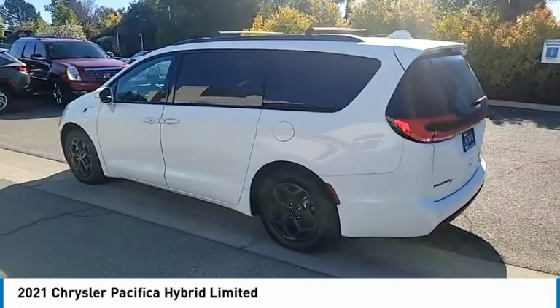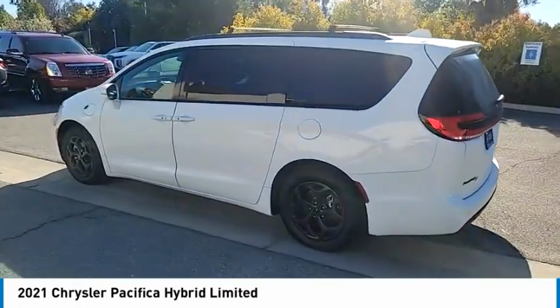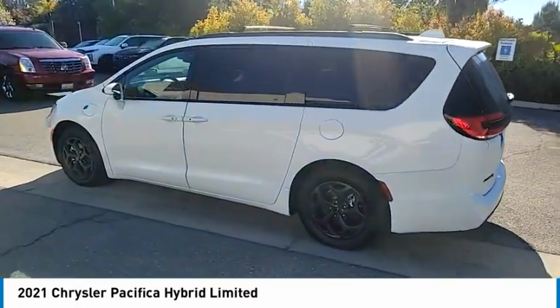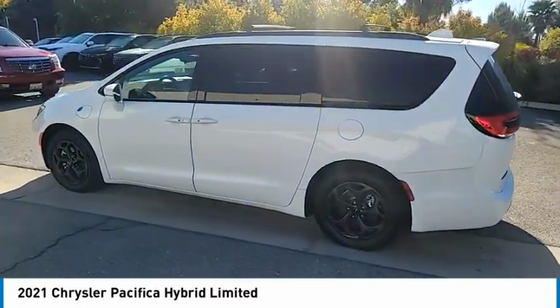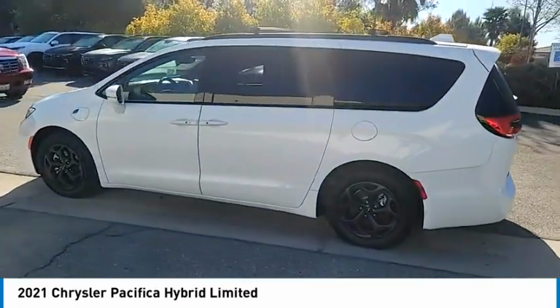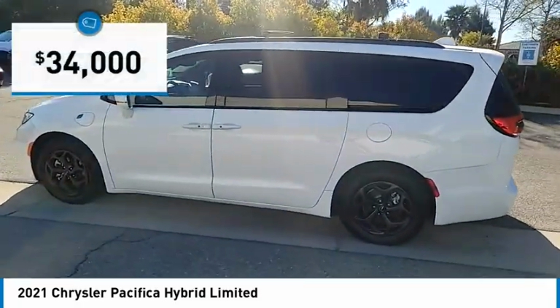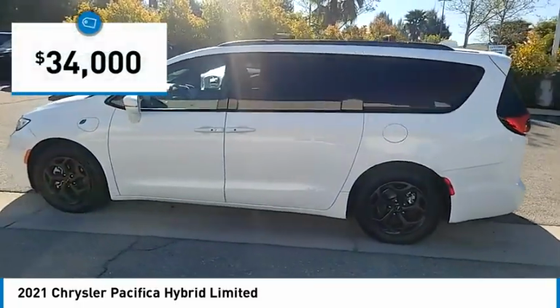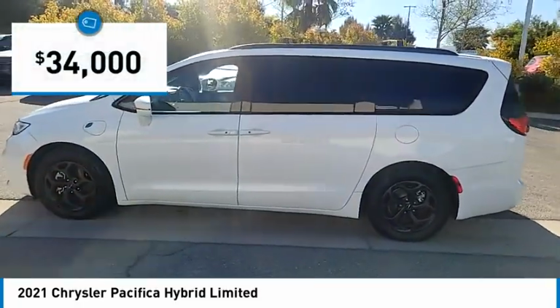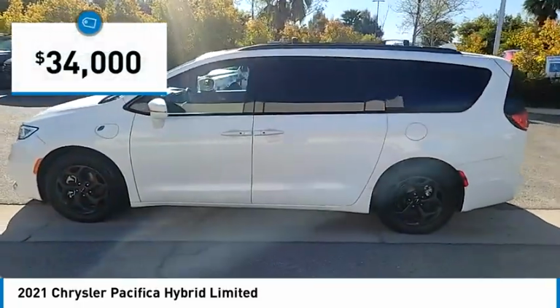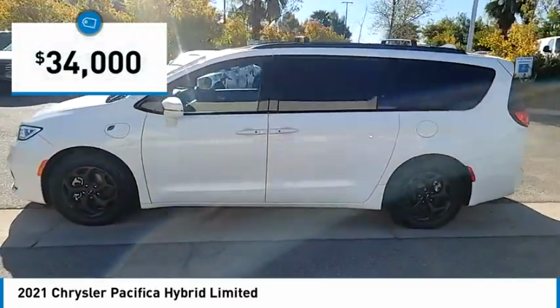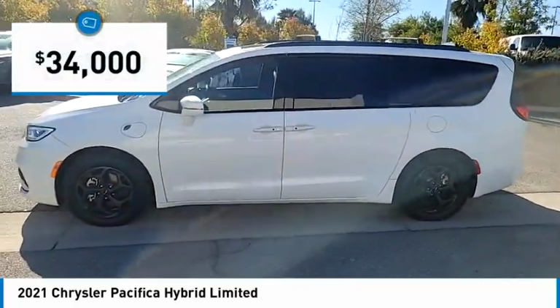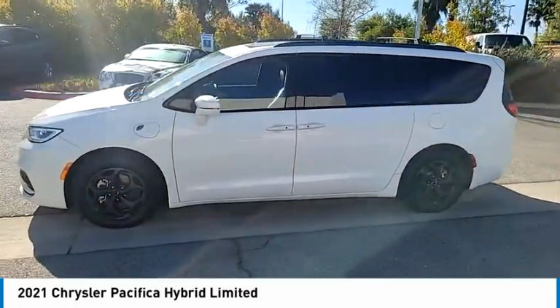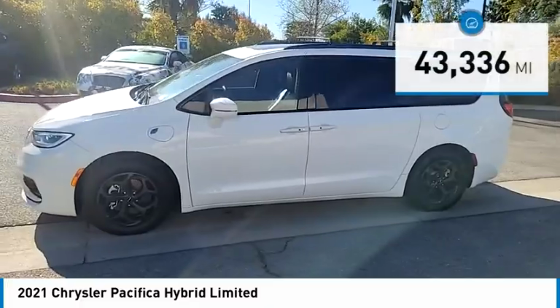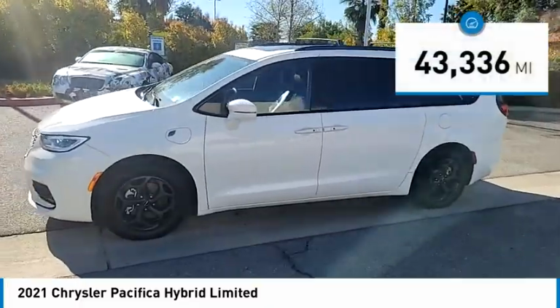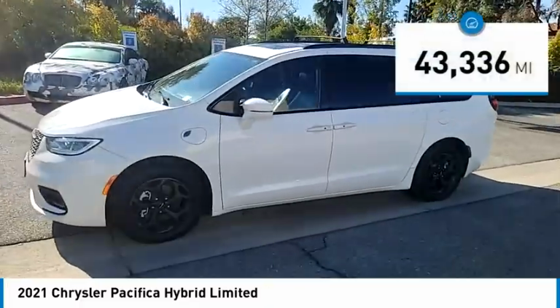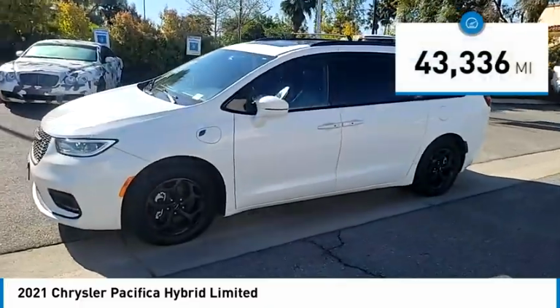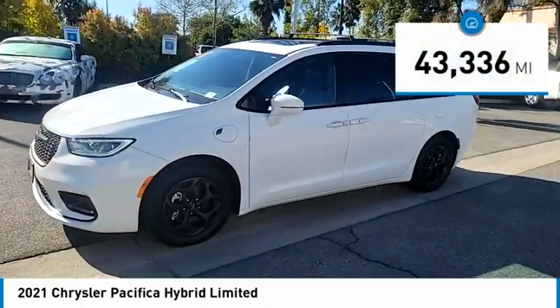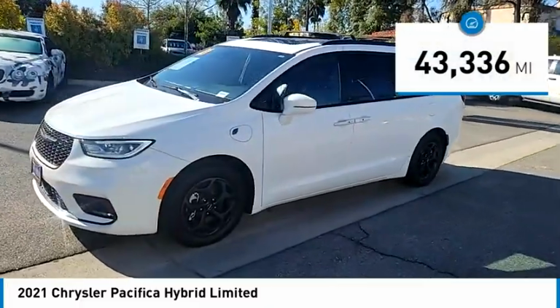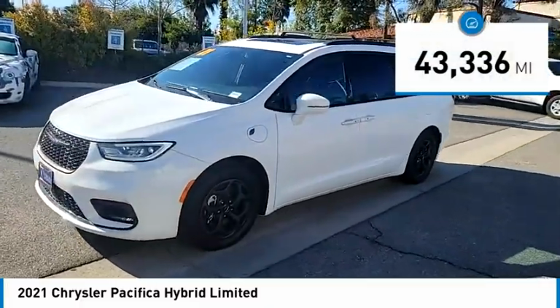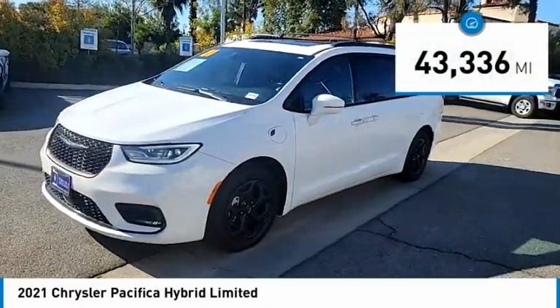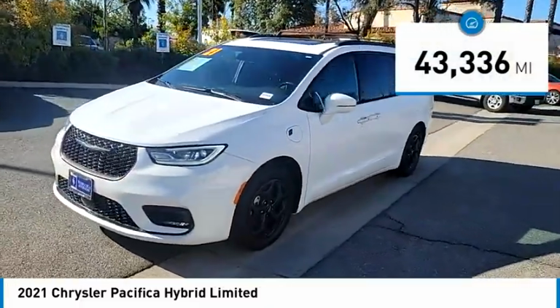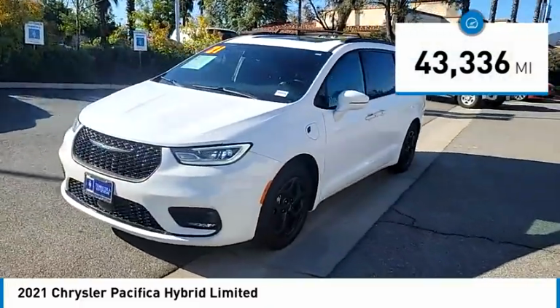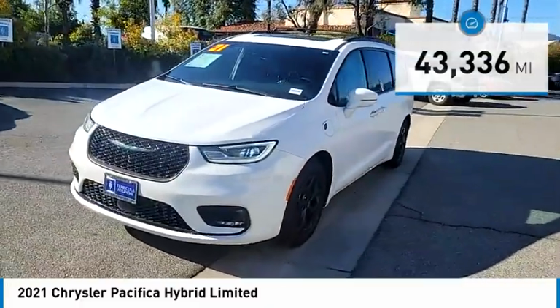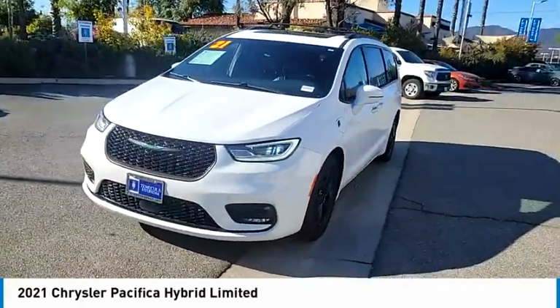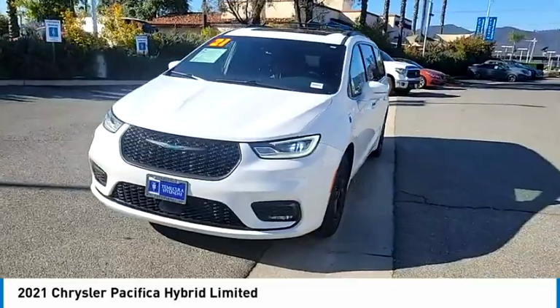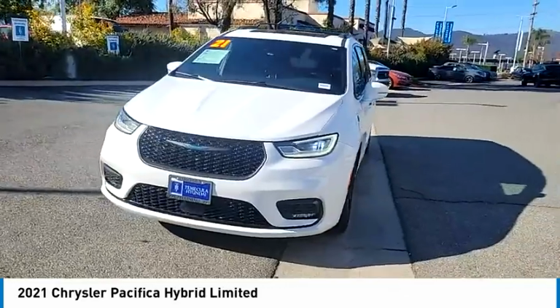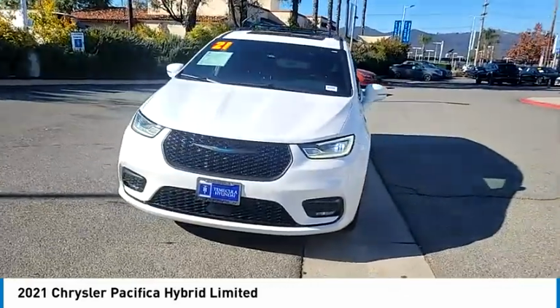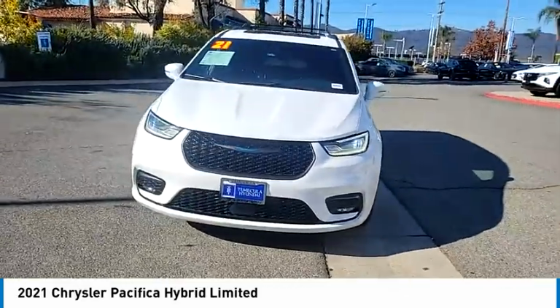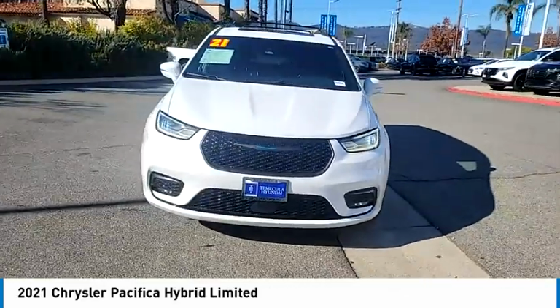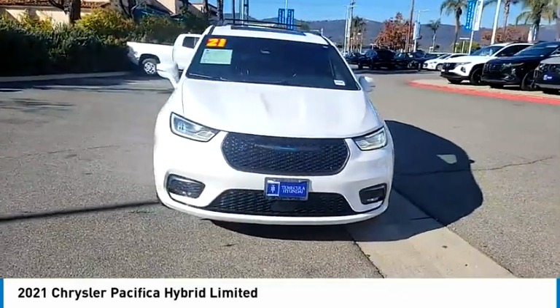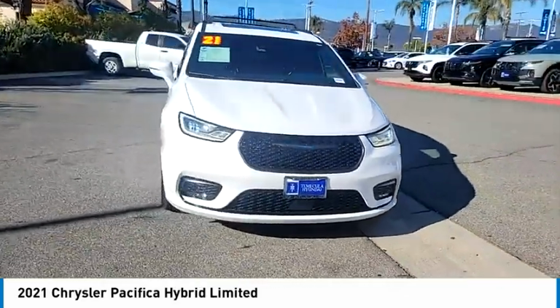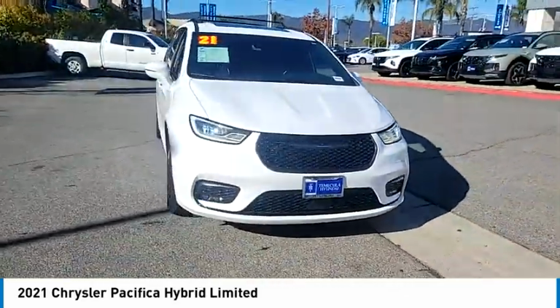Priced below $35,000, this vehicle has less than 45,000 miles. This beauty is sure to make you the talk of the neighborhood, so call or drop in for a test drive today.